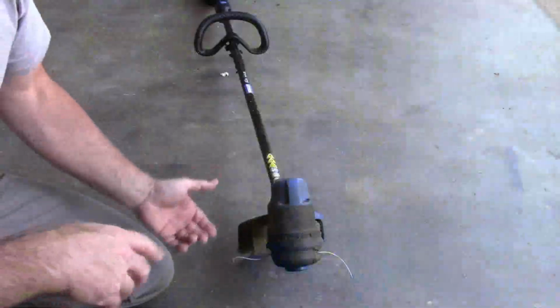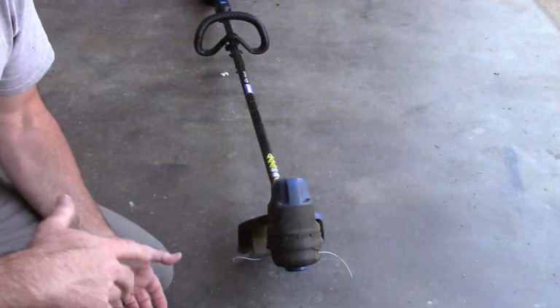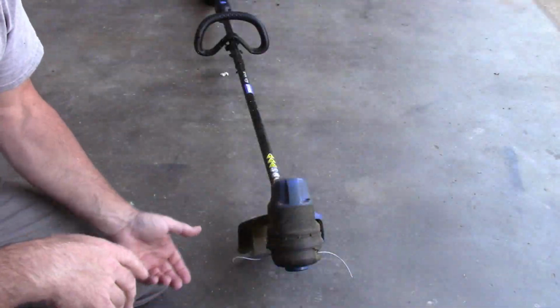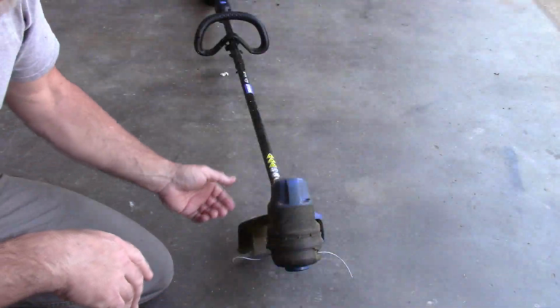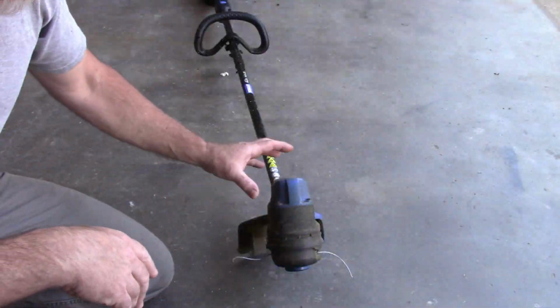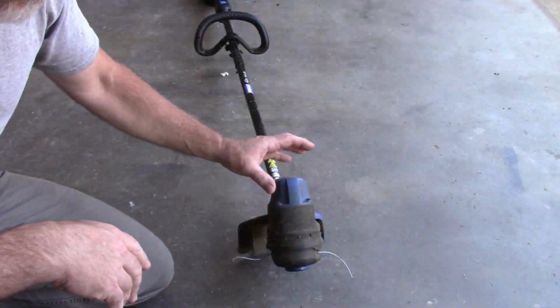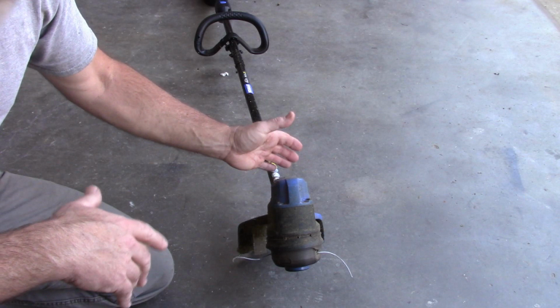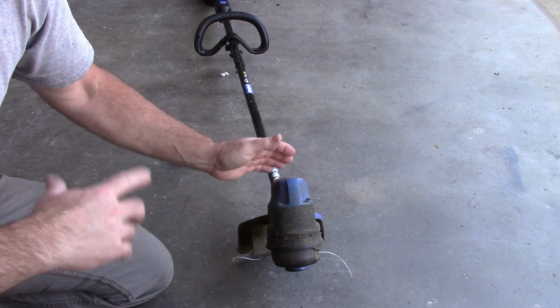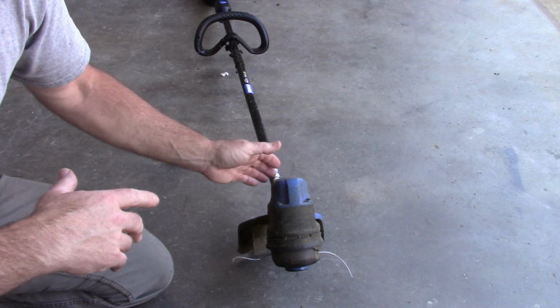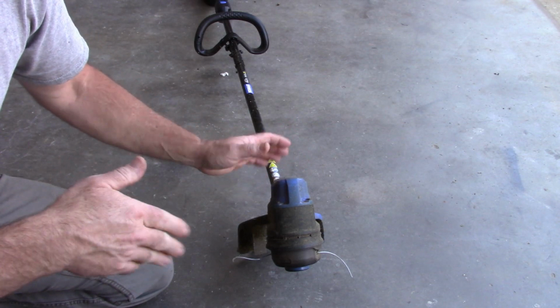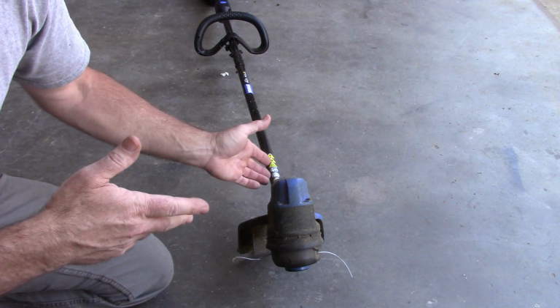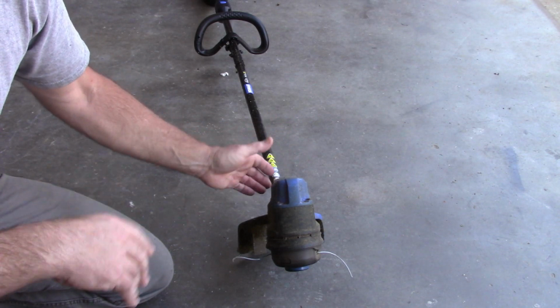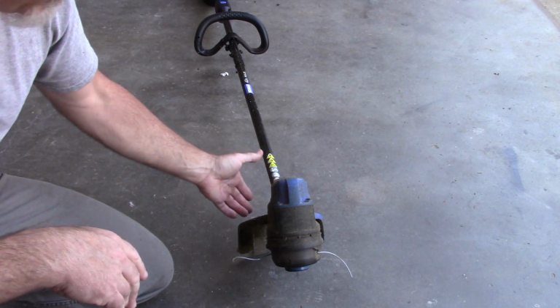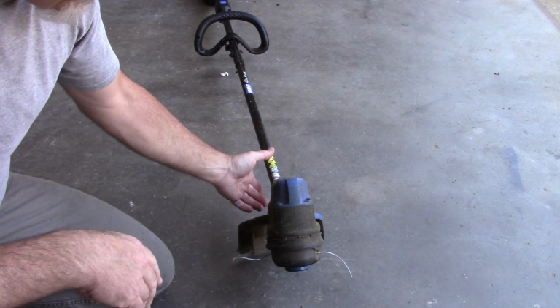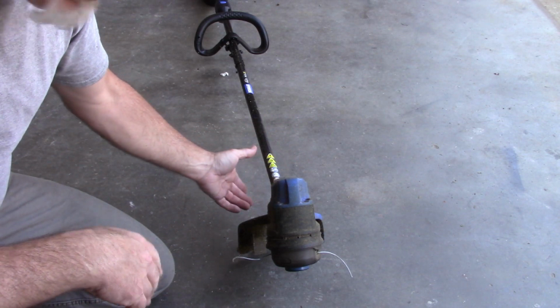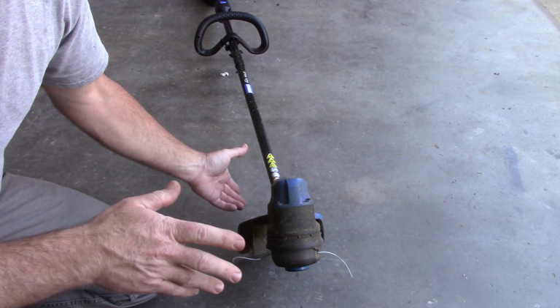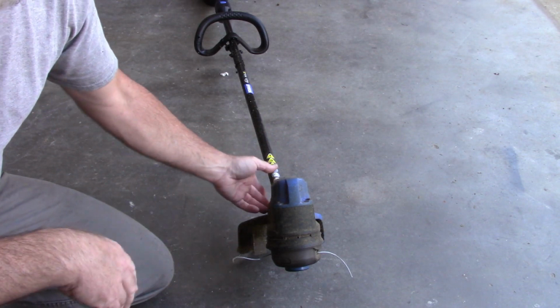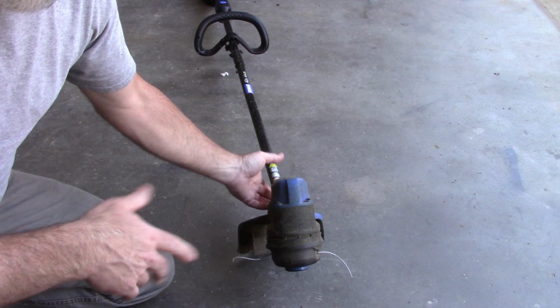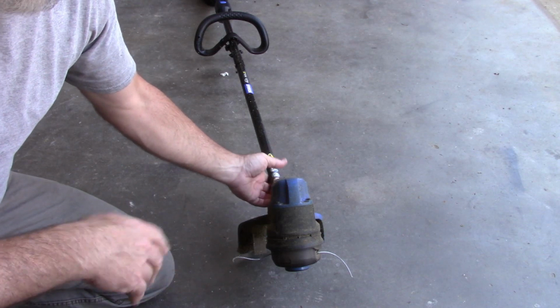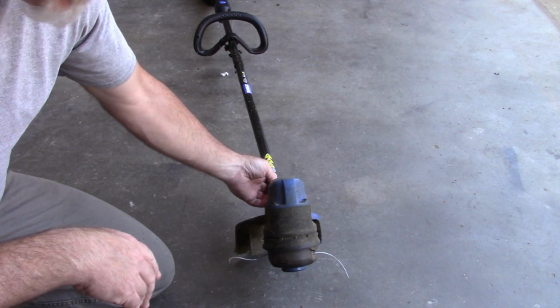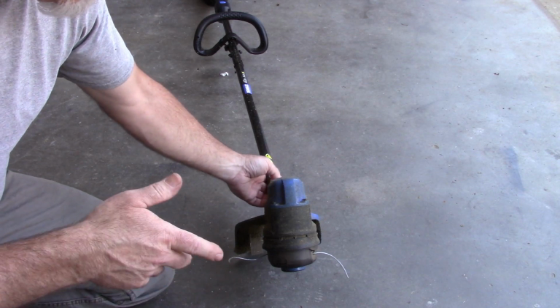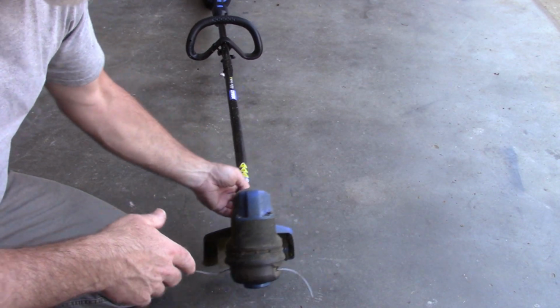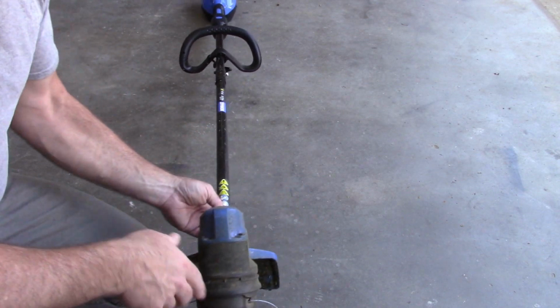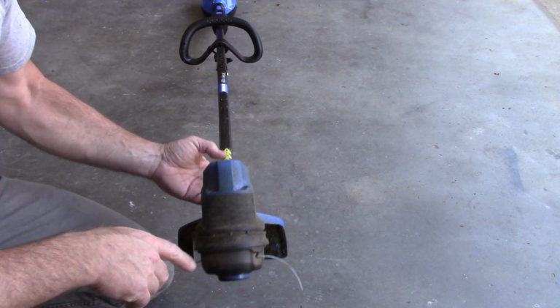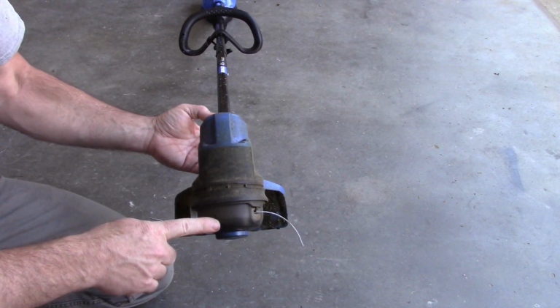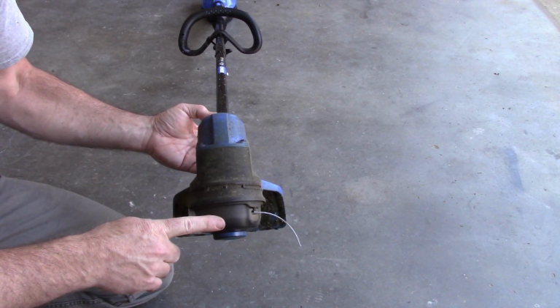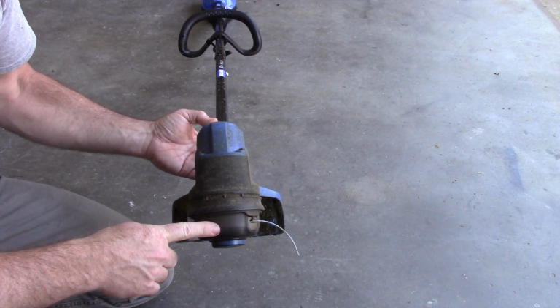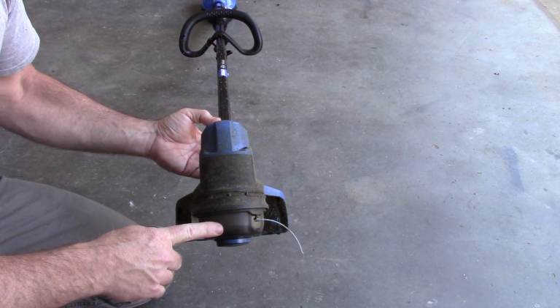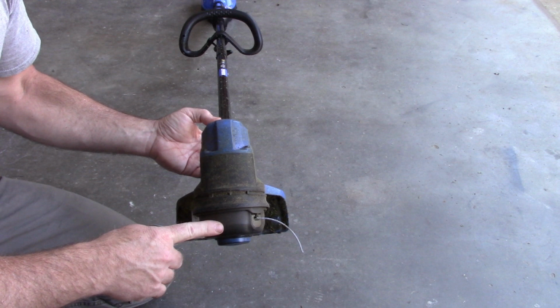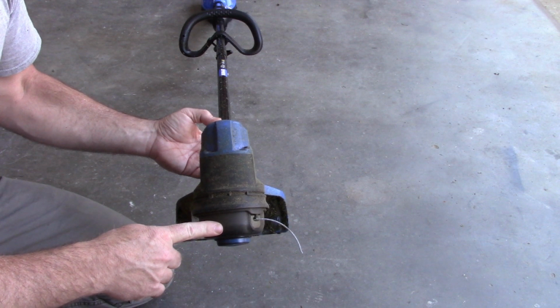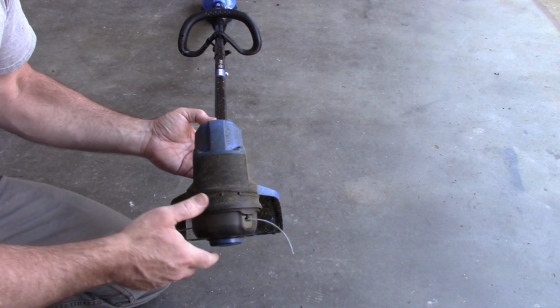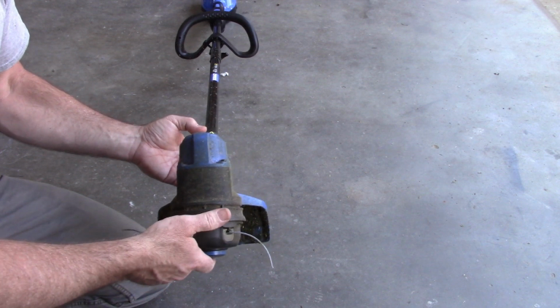I thought I'd give you a little bonus material. I used it again today to do some more trimming and it's been working great - and it should, it's new. But I wanted to show you this spool holder.